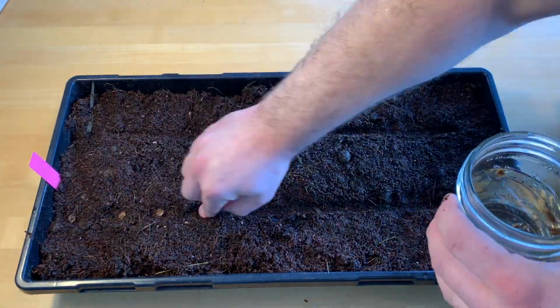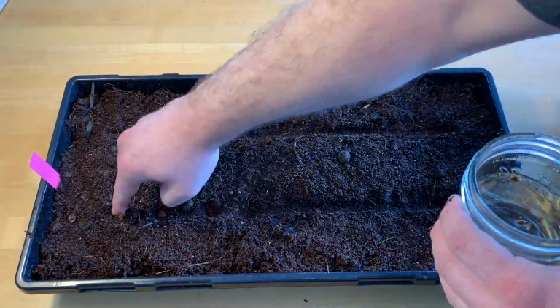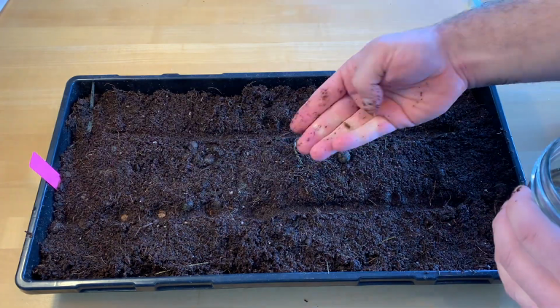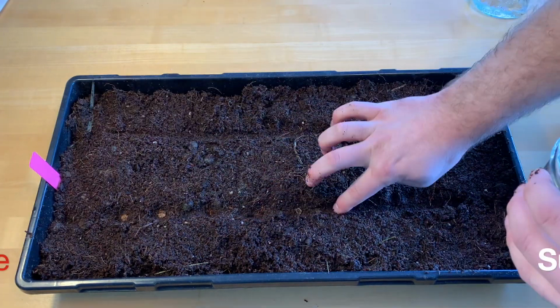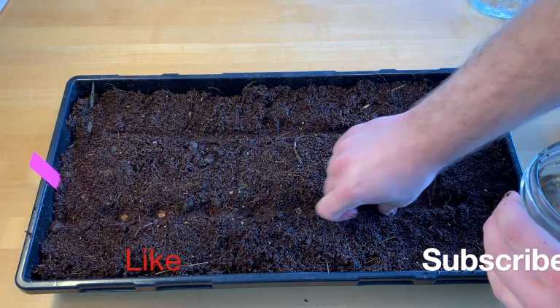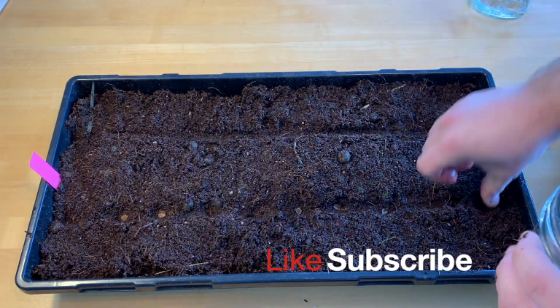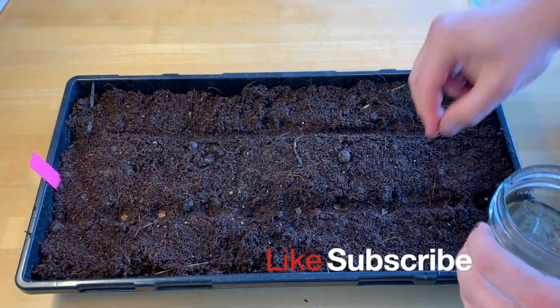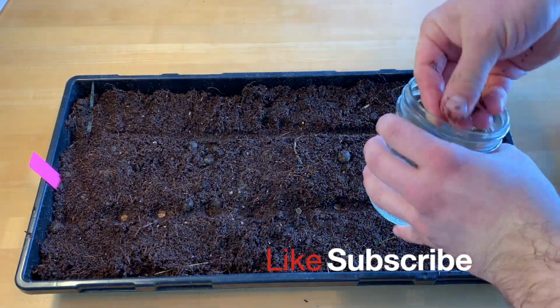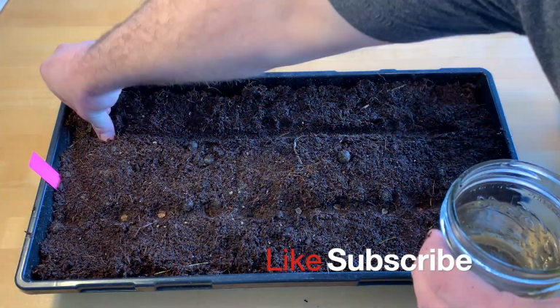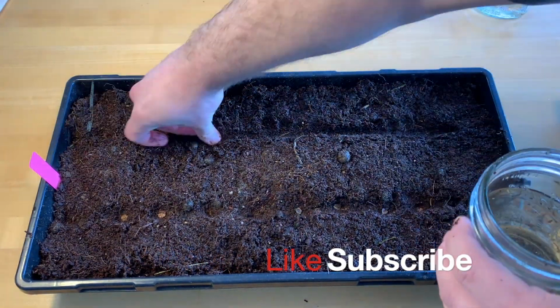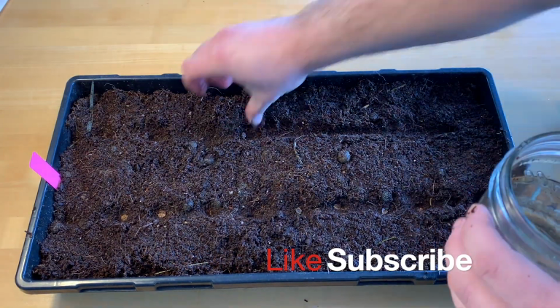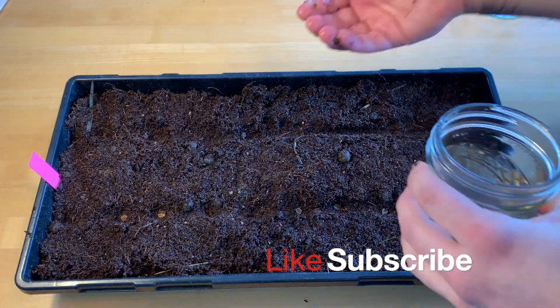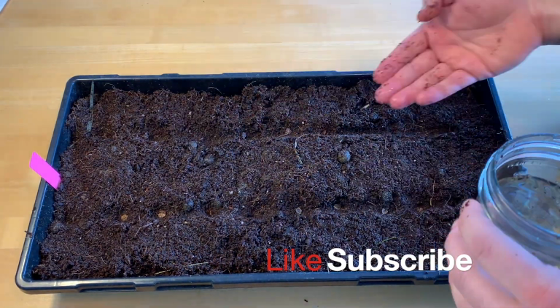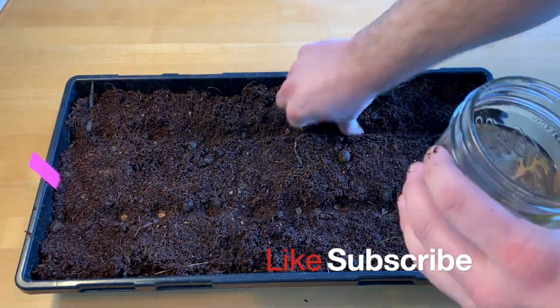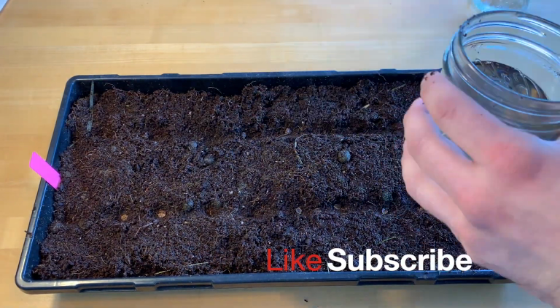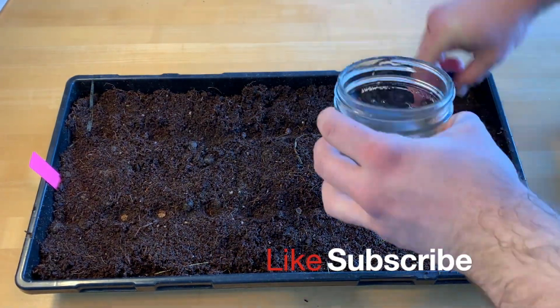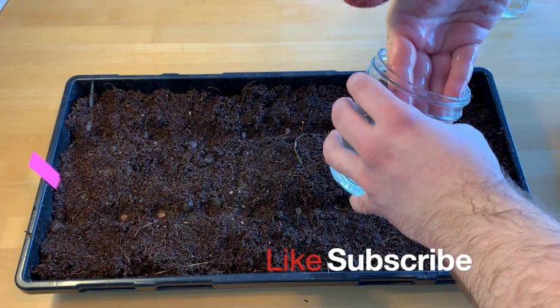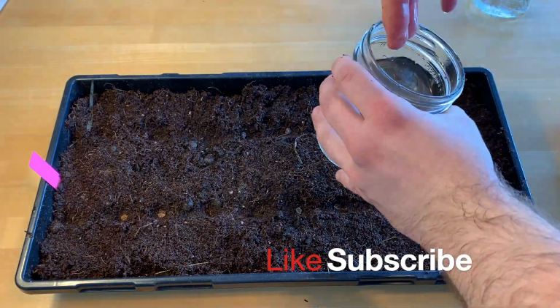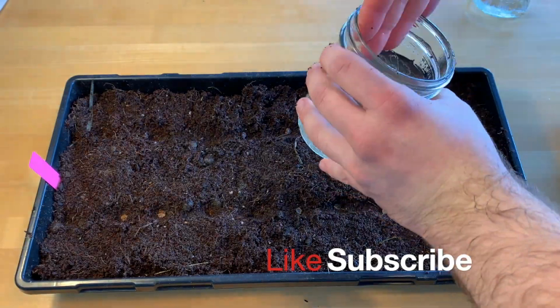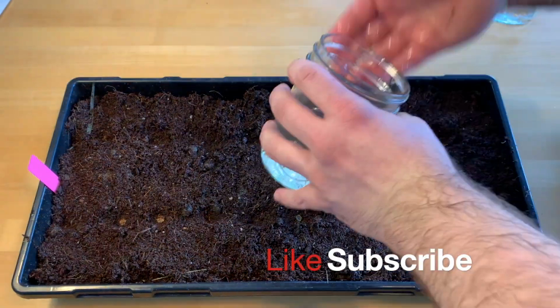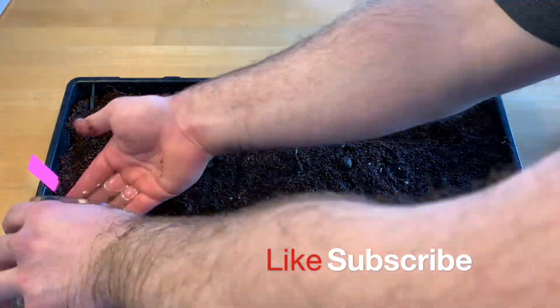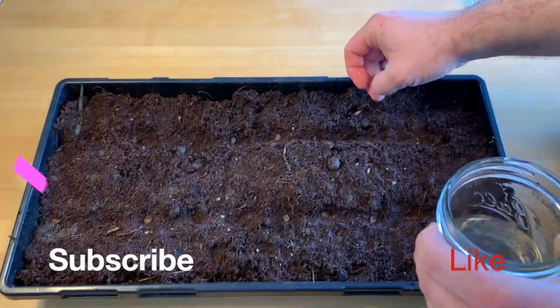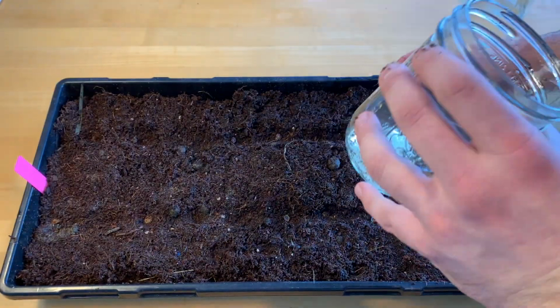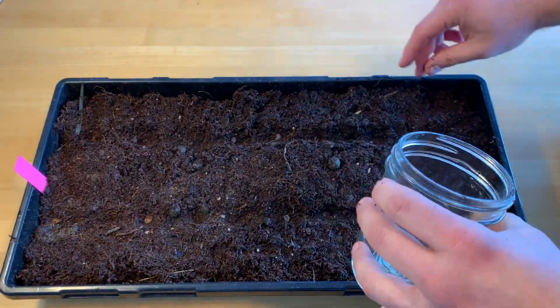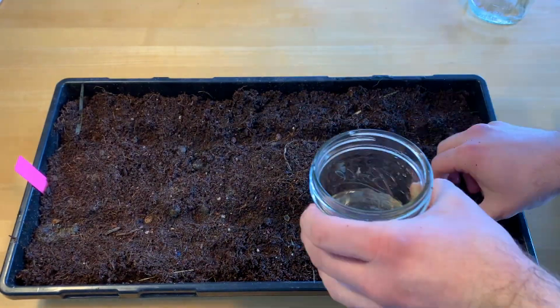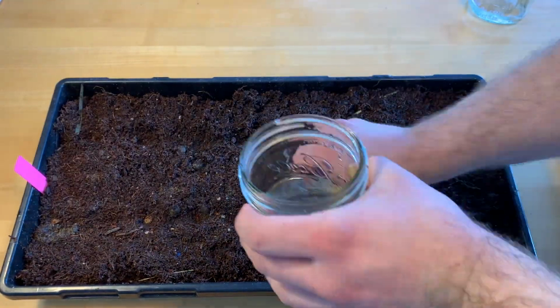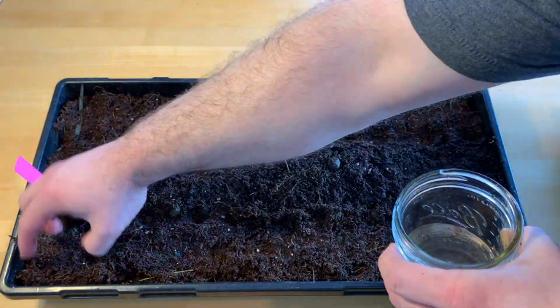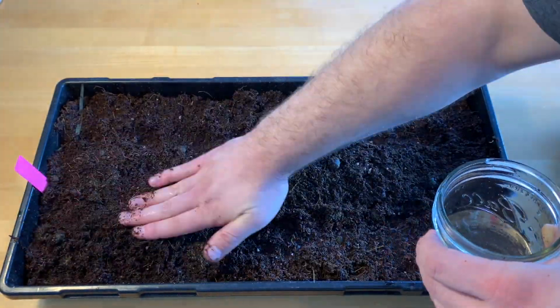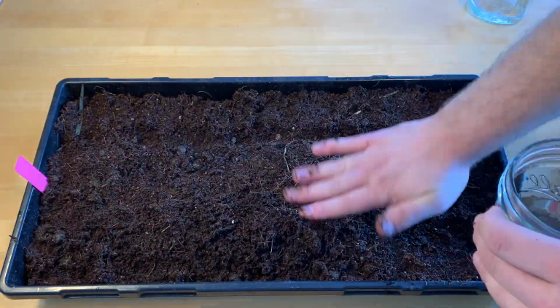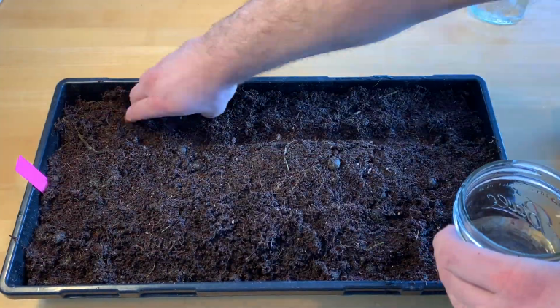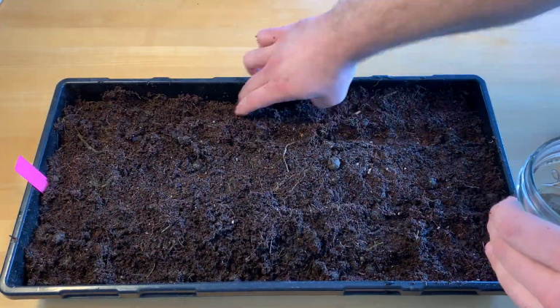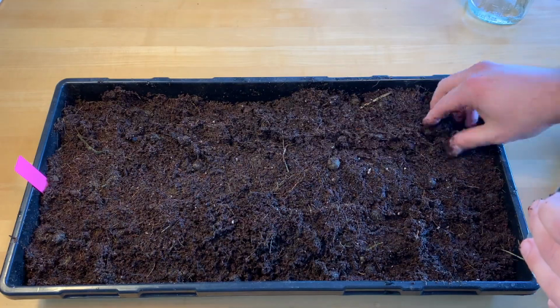Please like and subscribe, leave a comment — I do actually read them. Here's to it being spring, so thanks again everyone. Can't wait to get these bigger and planted.